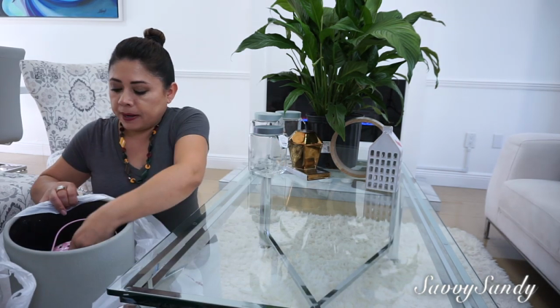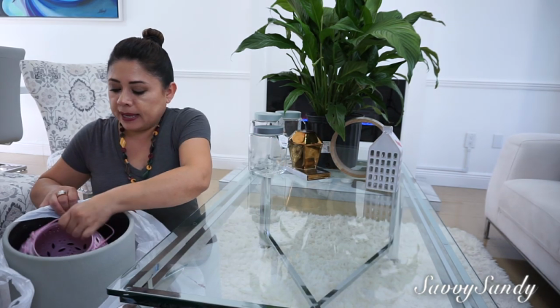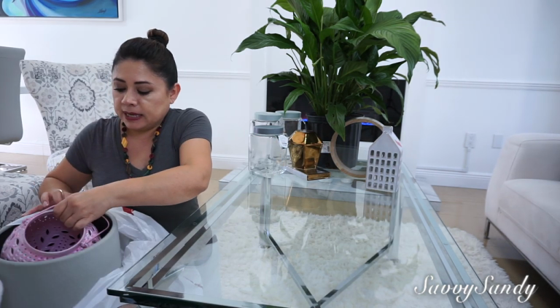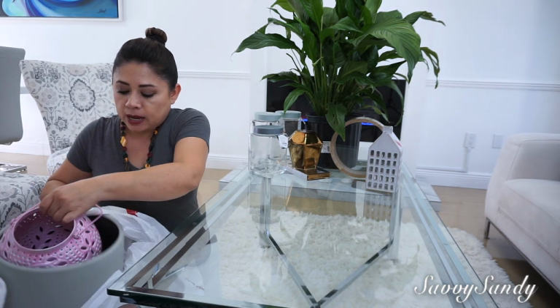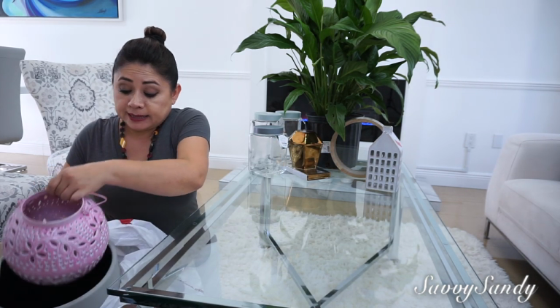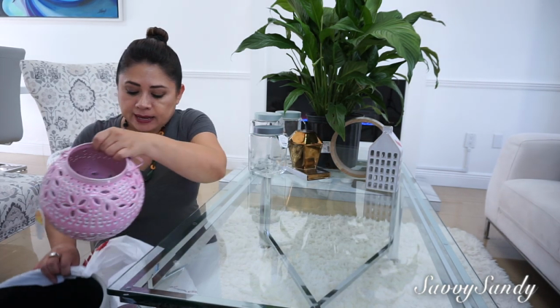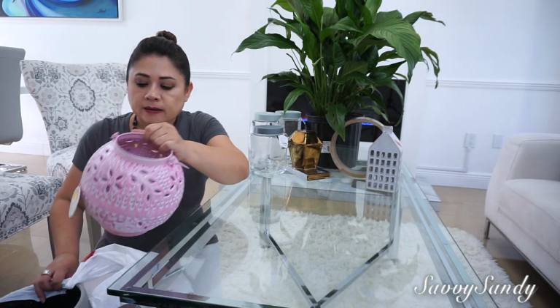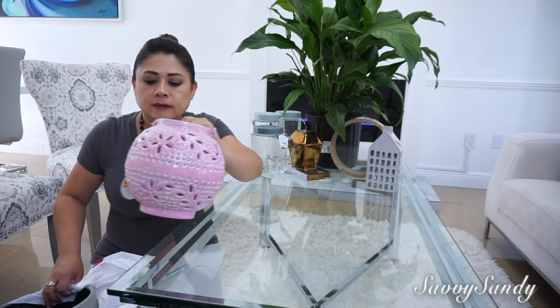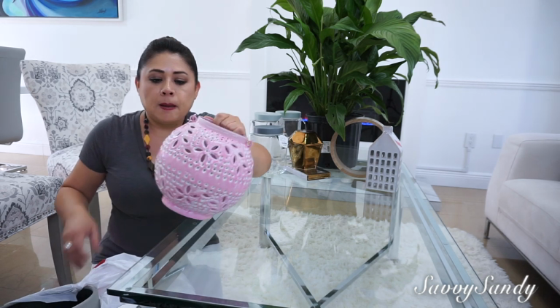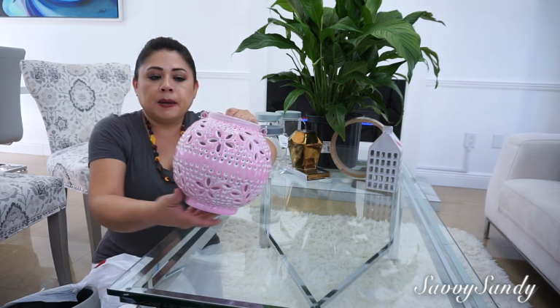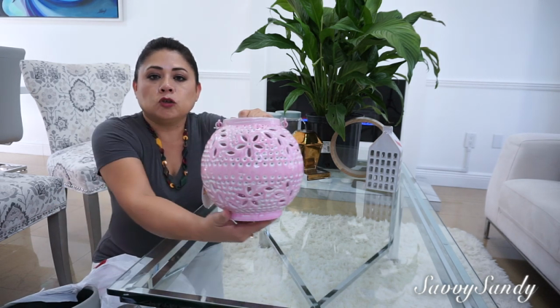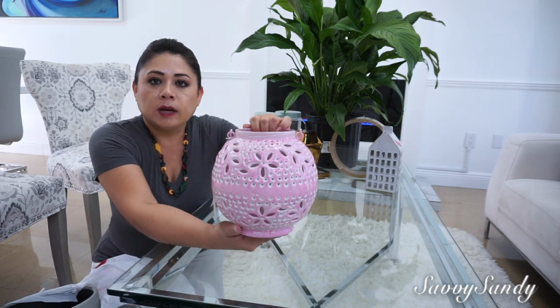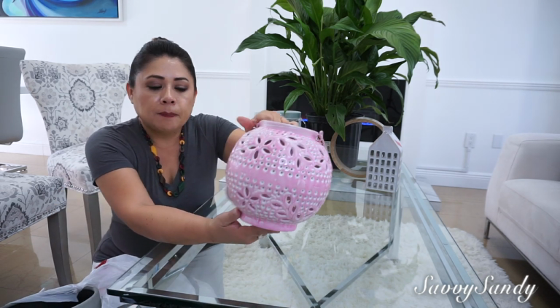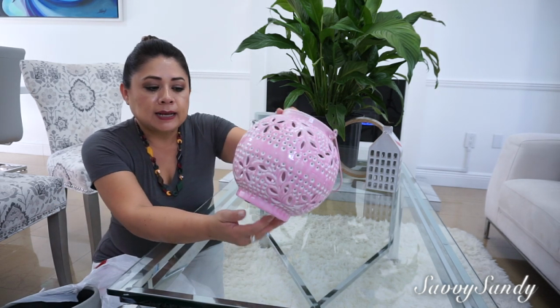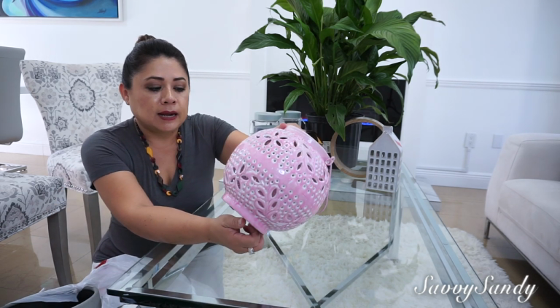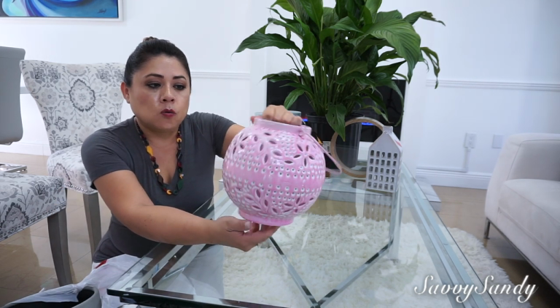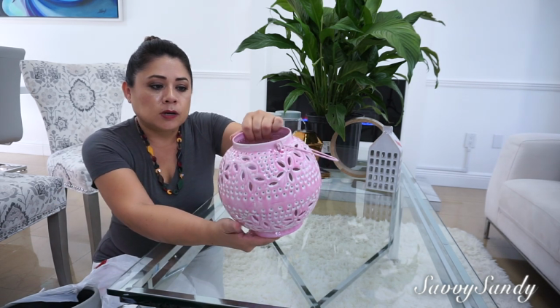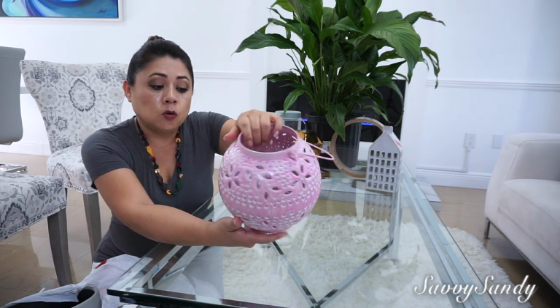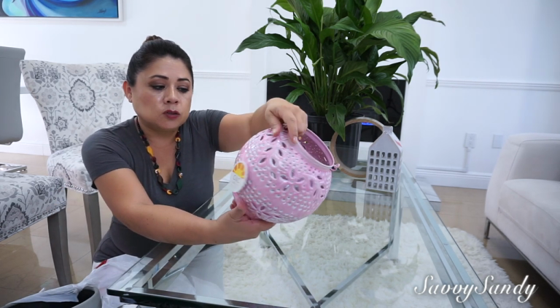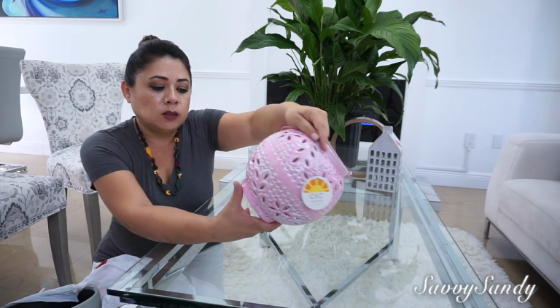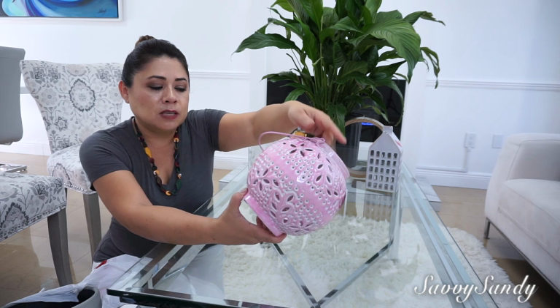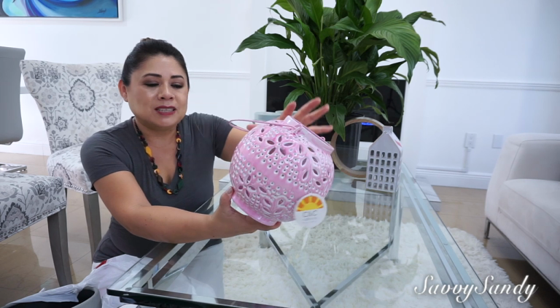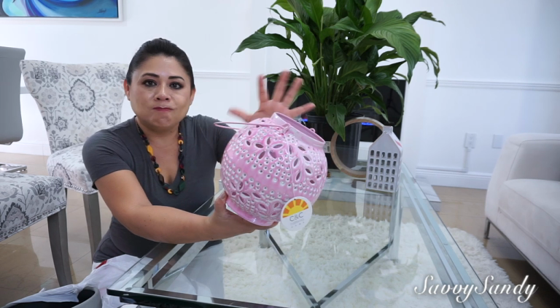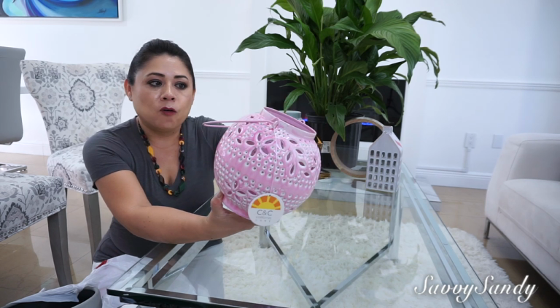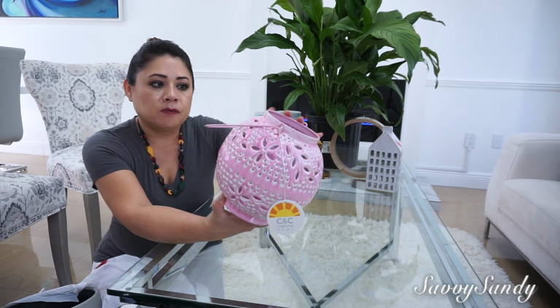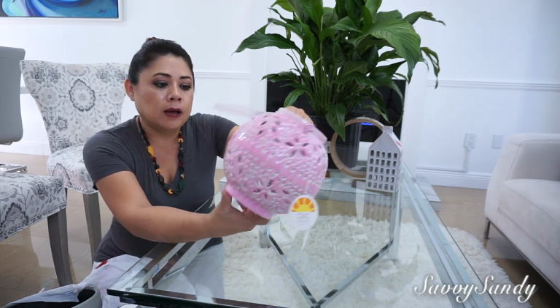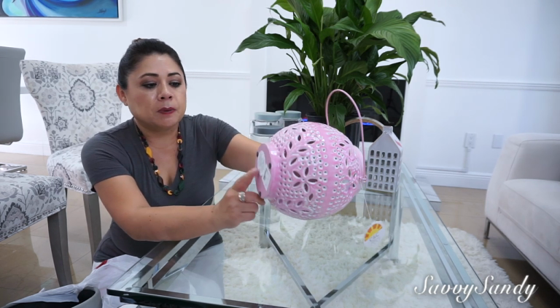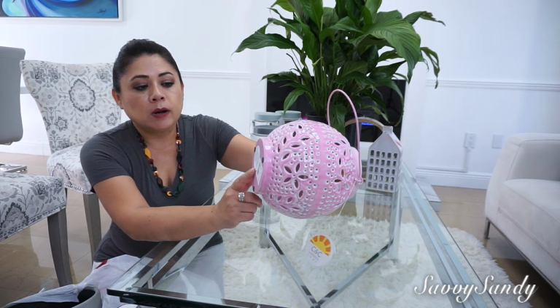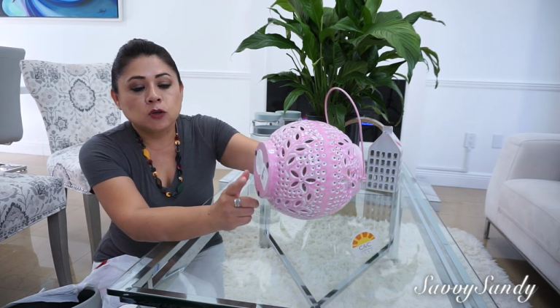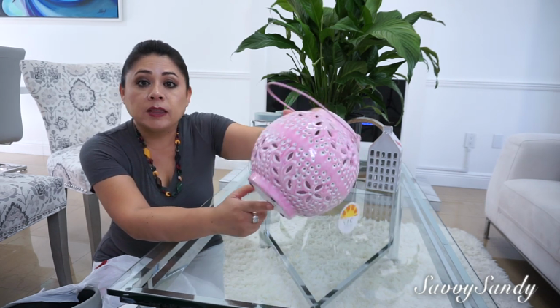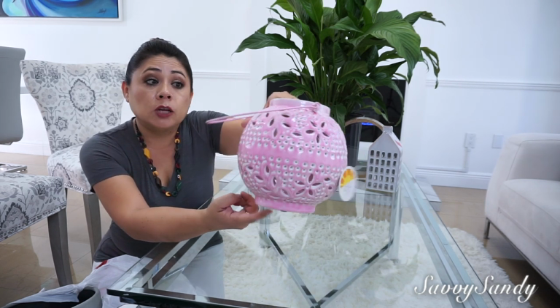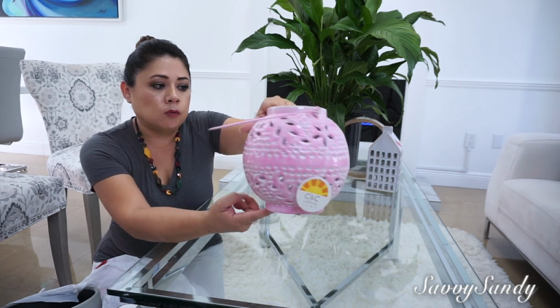I also bought this — it is a lantern — but I have an idea to make a decoration with it. I liked the shape. It was $12.99.